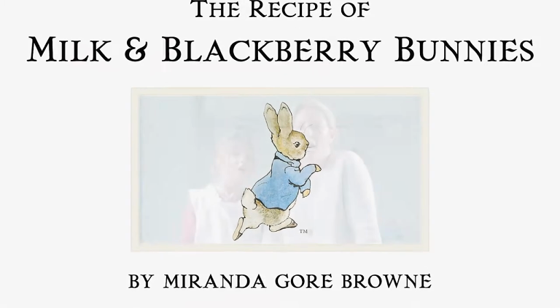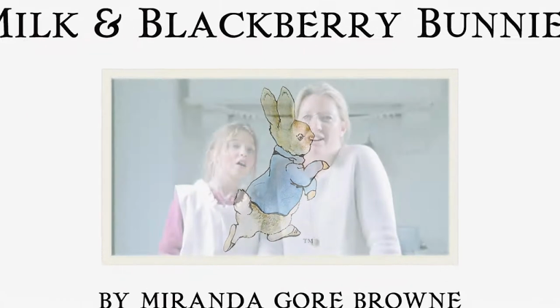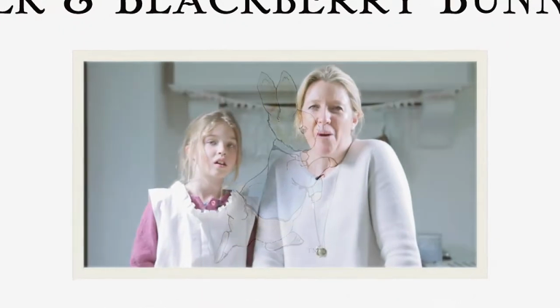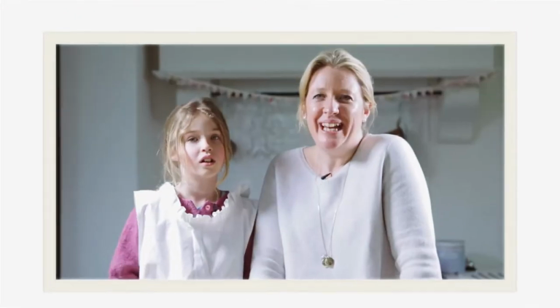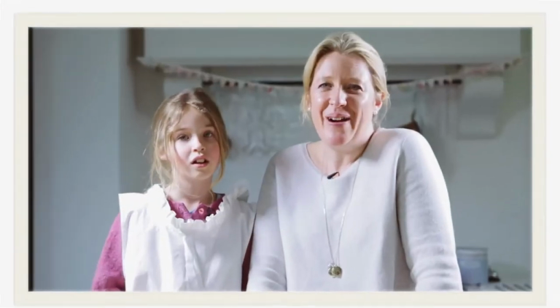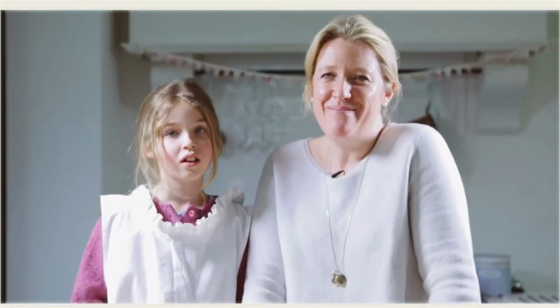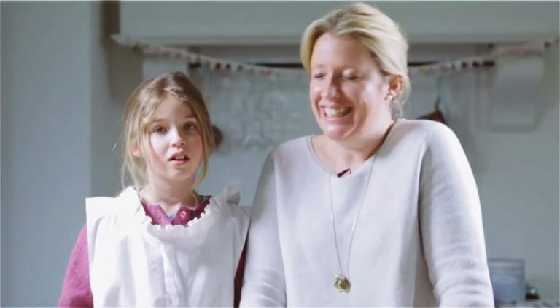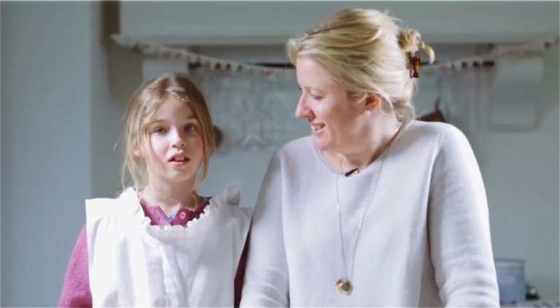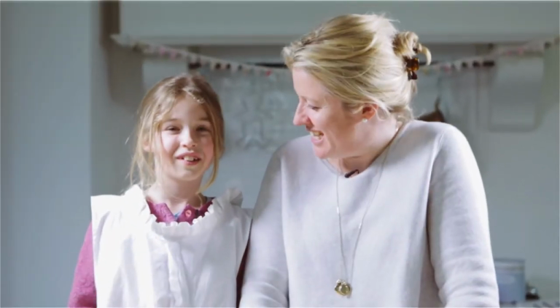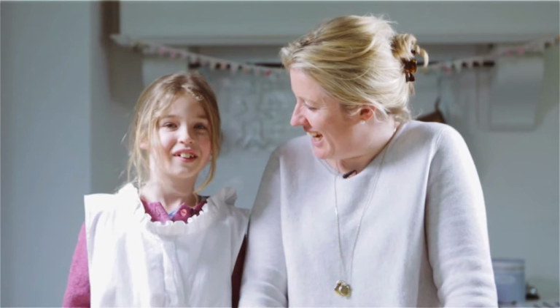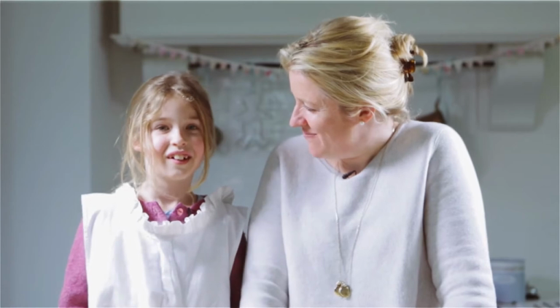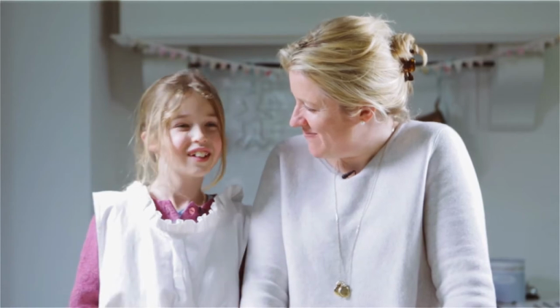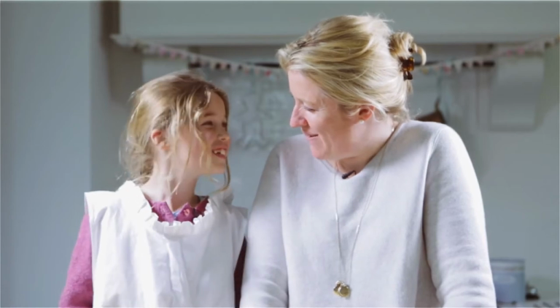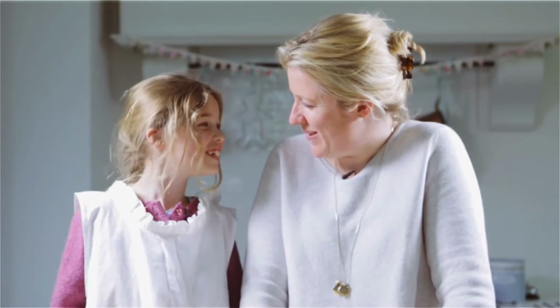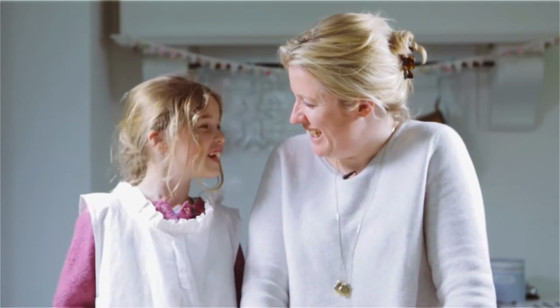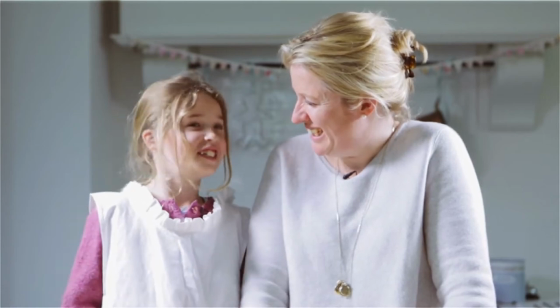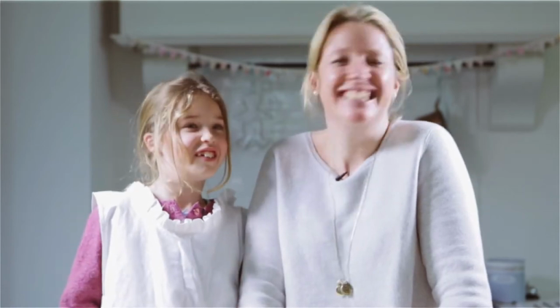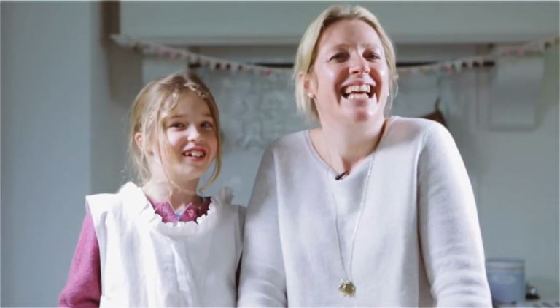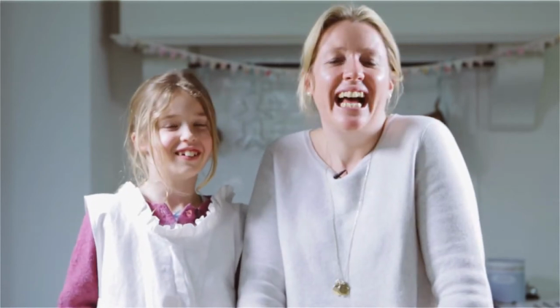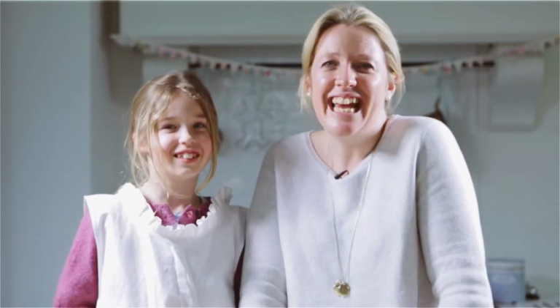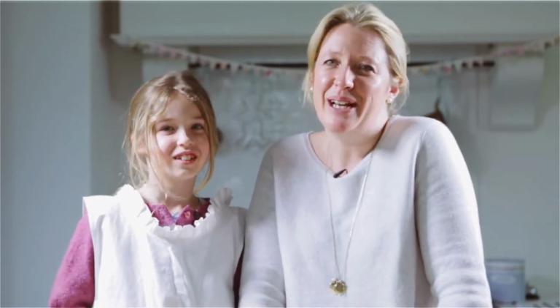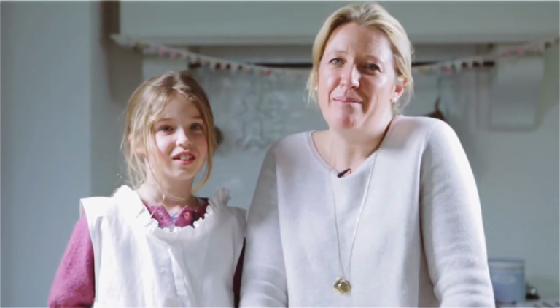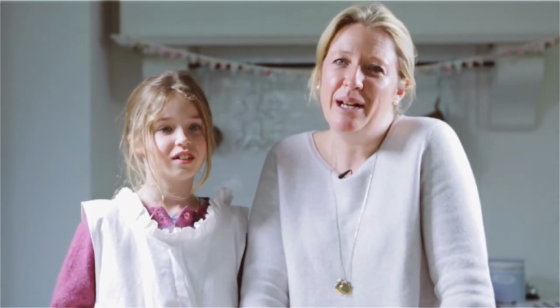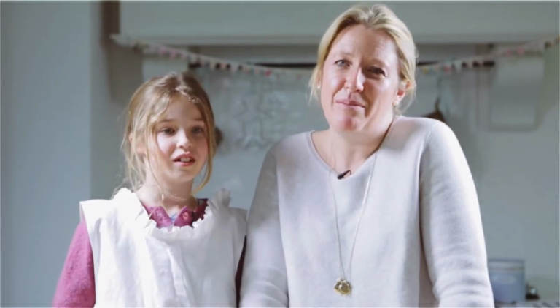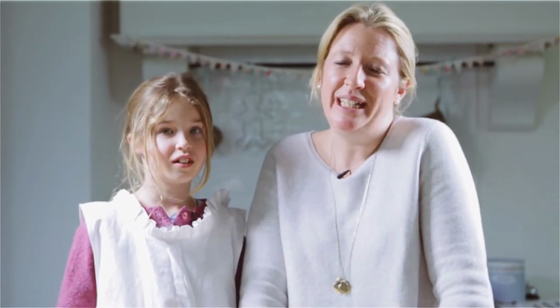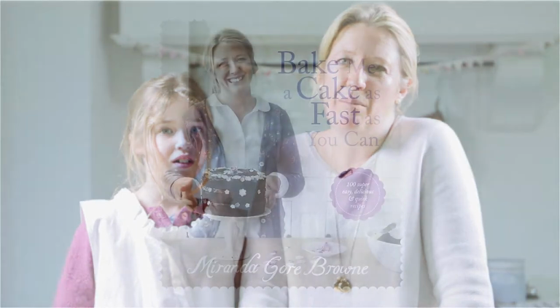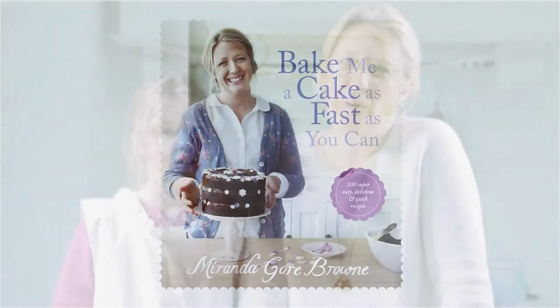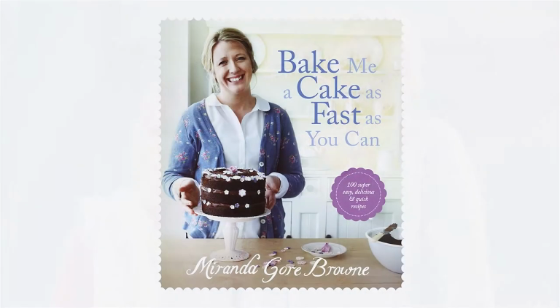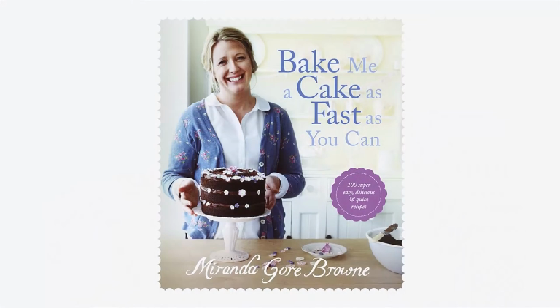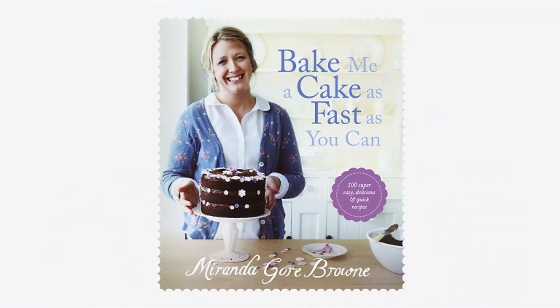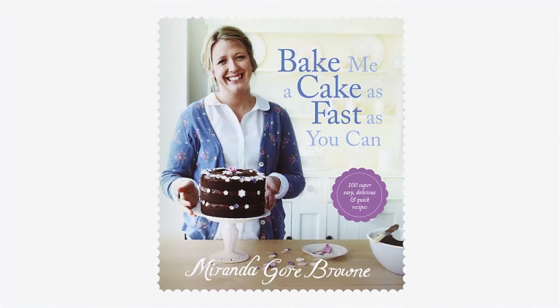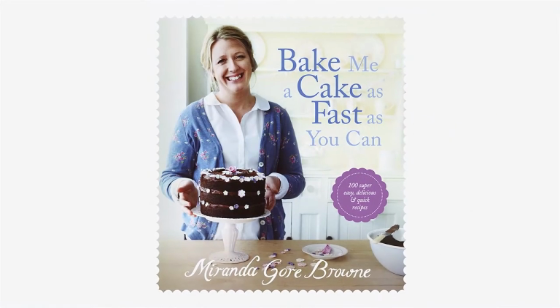I'm Miranda Goldbrown and here we are in my kitchen and this is Eleanor. How old are you Eleanor? Seven. And today we're going to make milk and blackberry bunnies from my book, Bake Me A Cake As Fast As You Can.